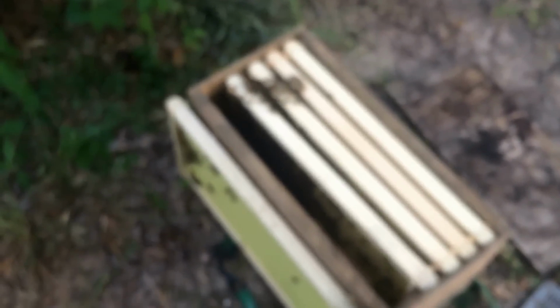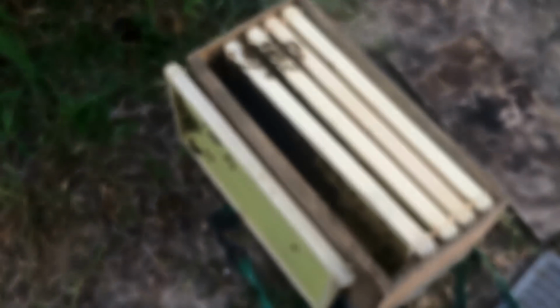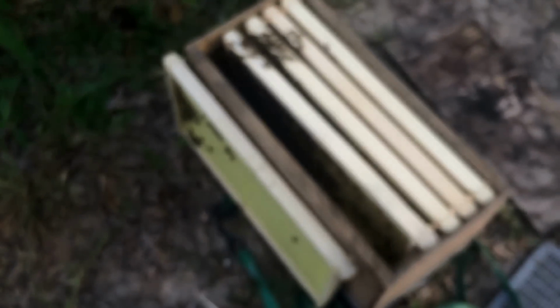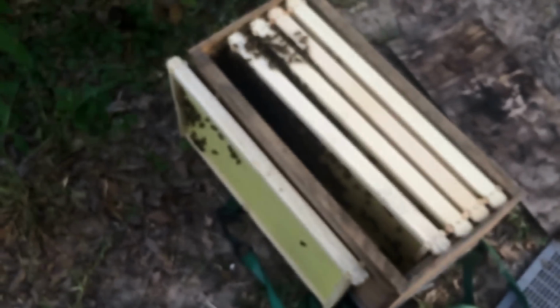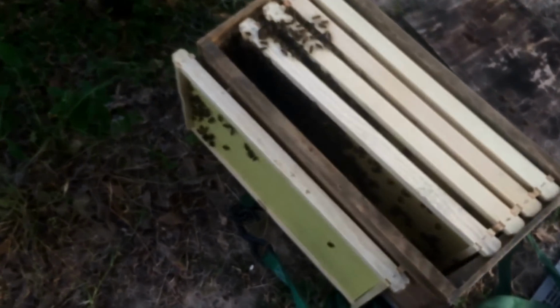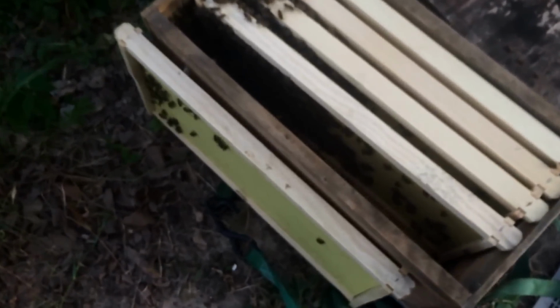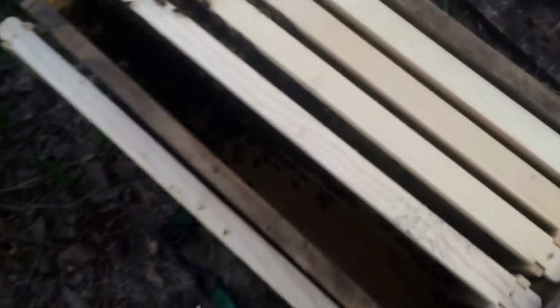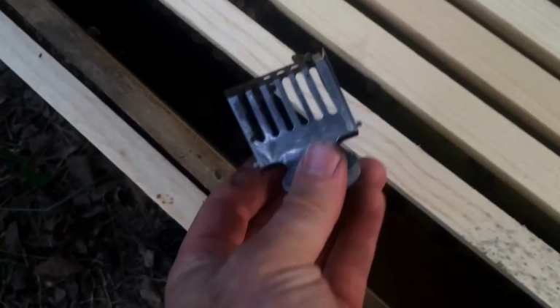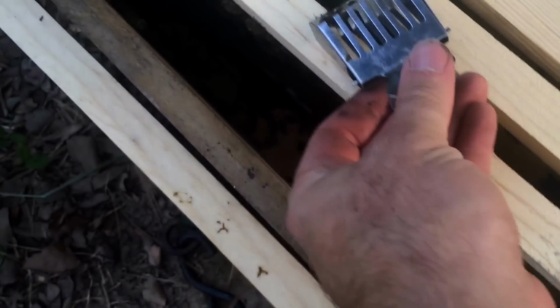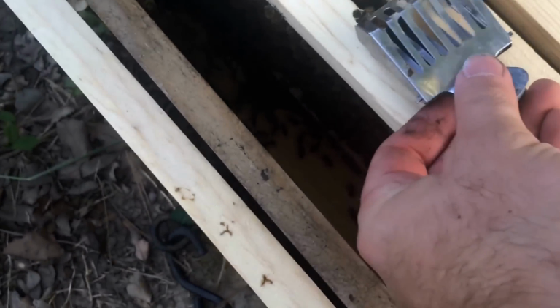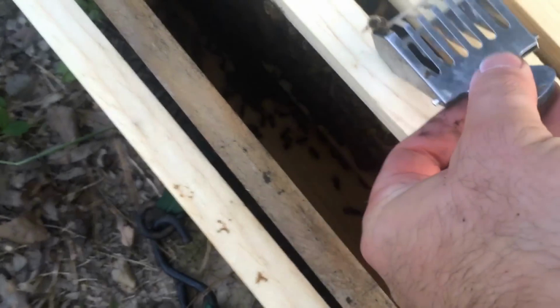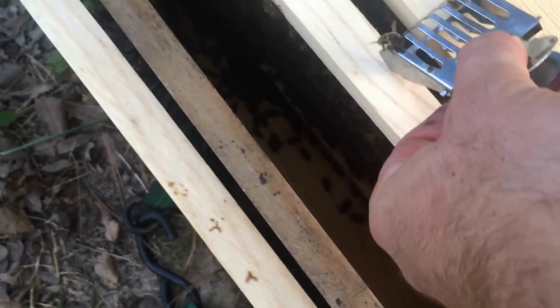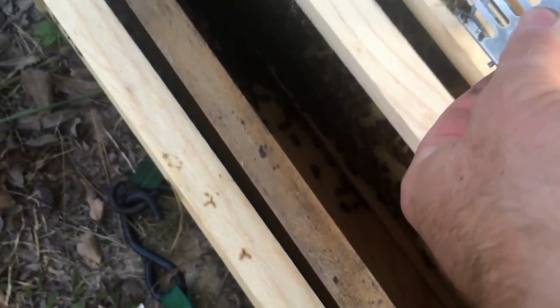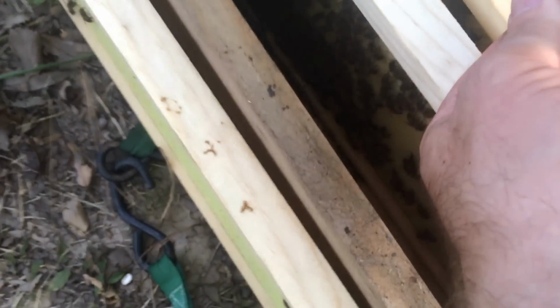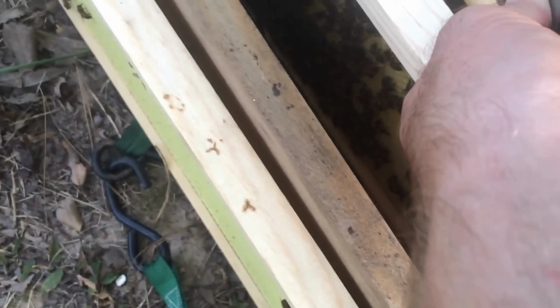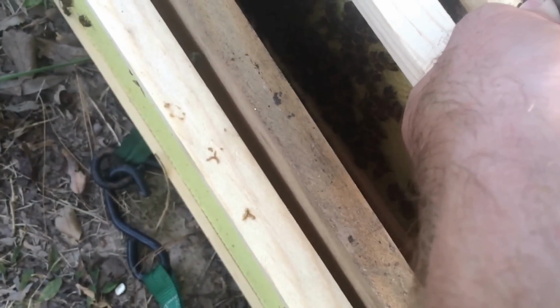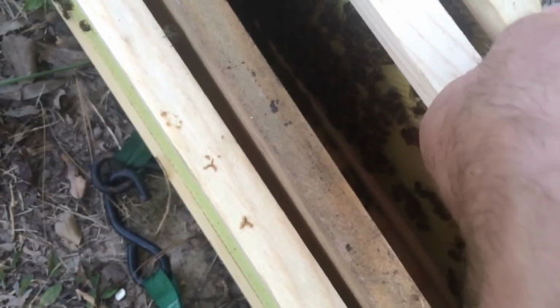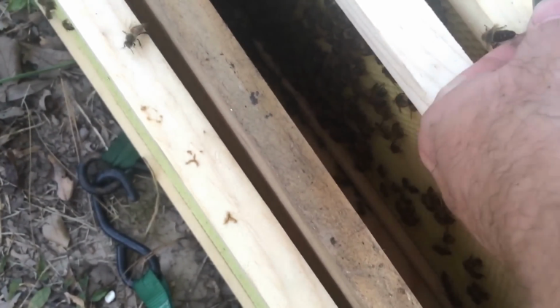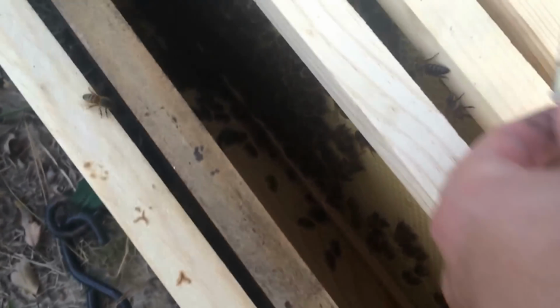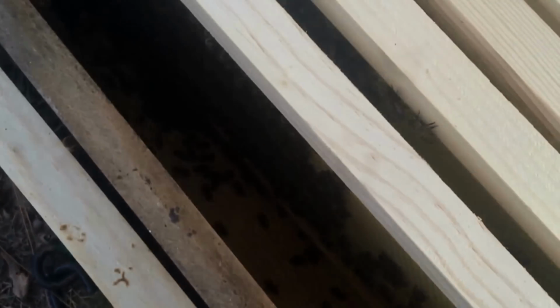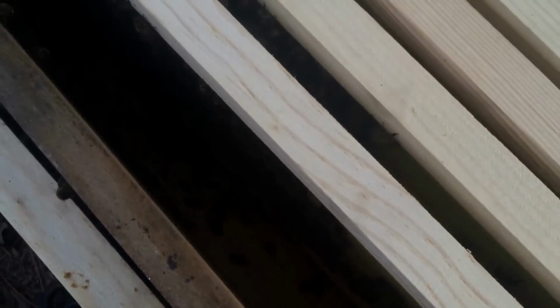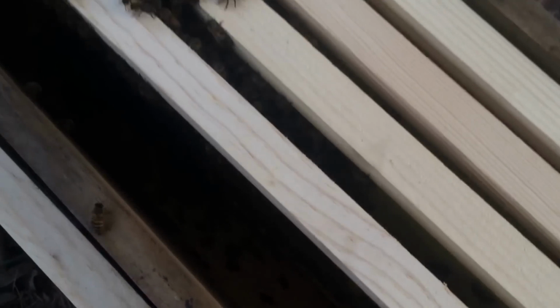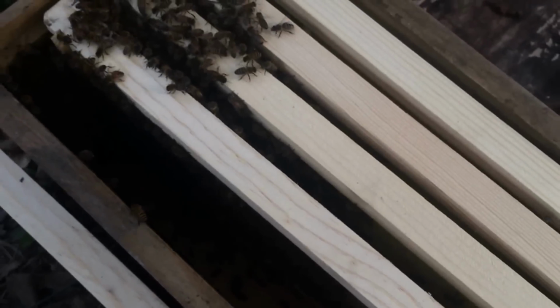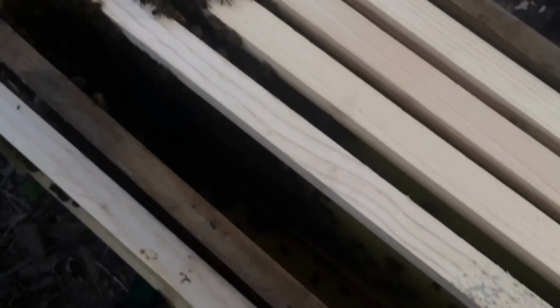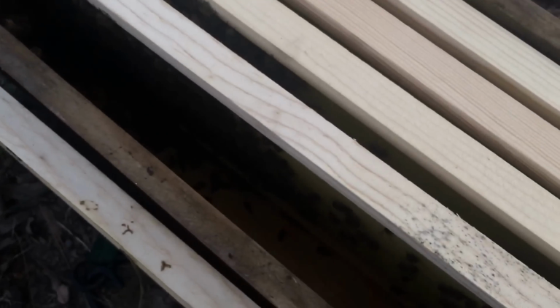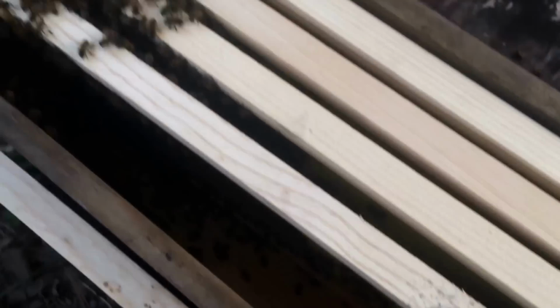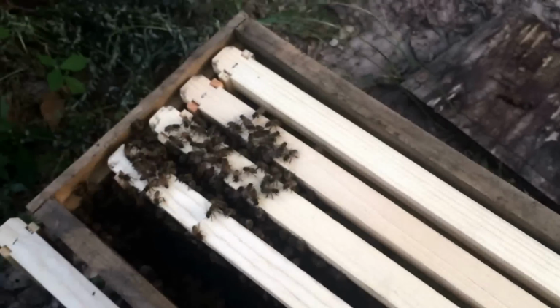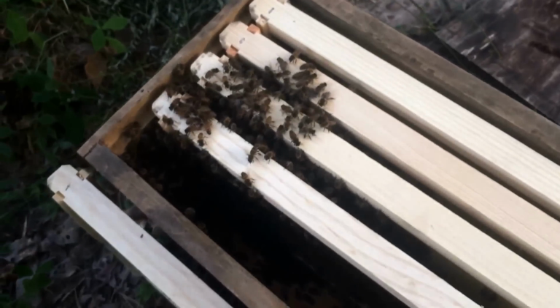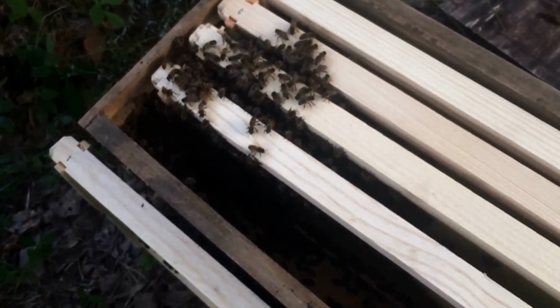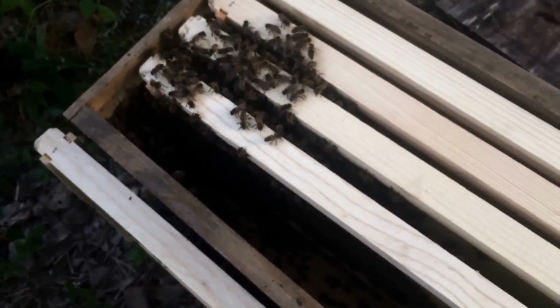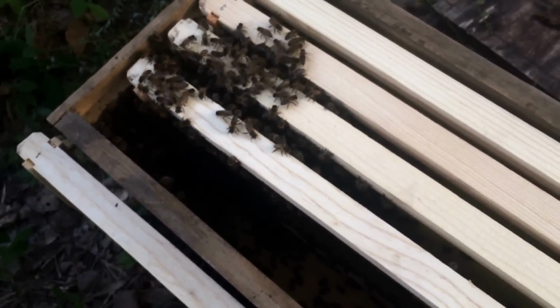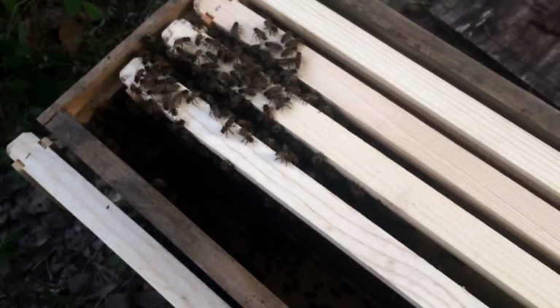This one's bigger than I realized too. That day we caught them I told my helper, I said I'll be honest with you, I normally wouldn't even go after a swarm that size — they're just too little, not worth it. But they're a healthy little swarm.